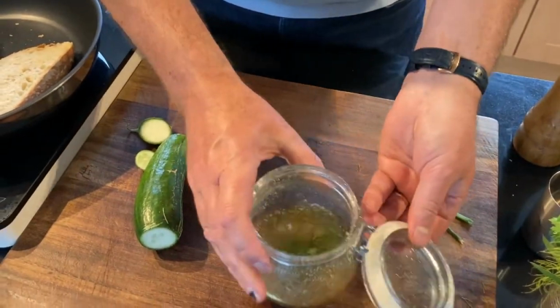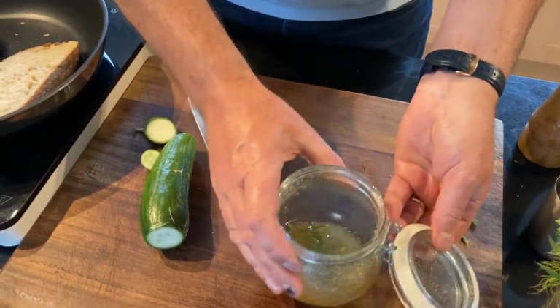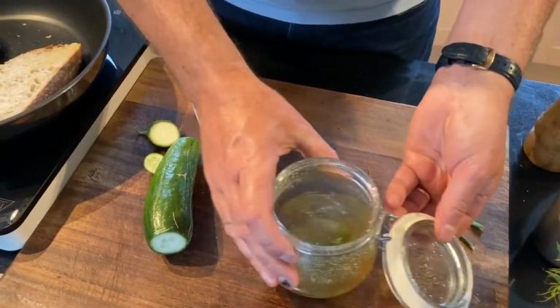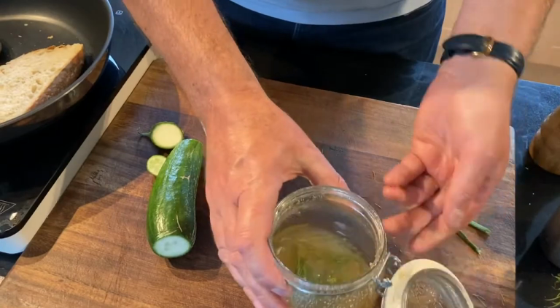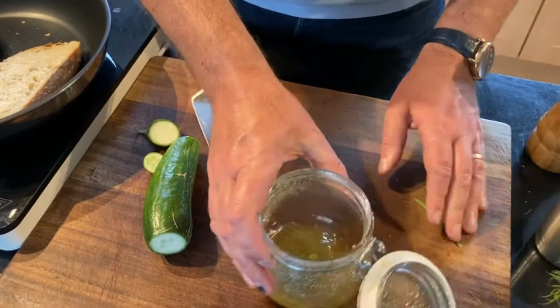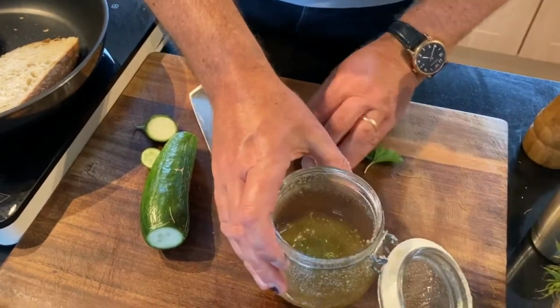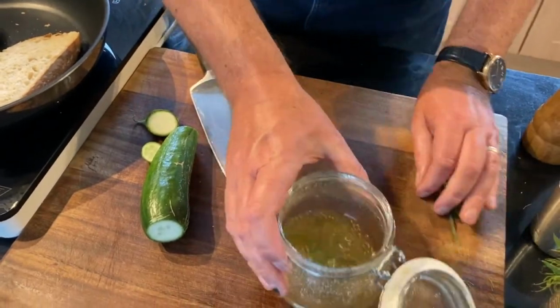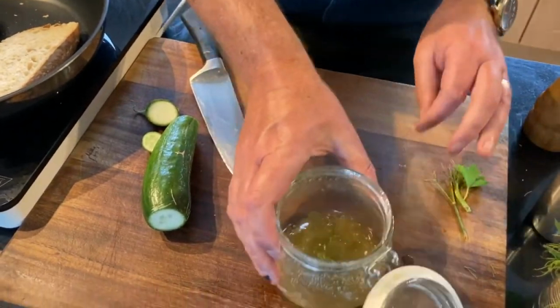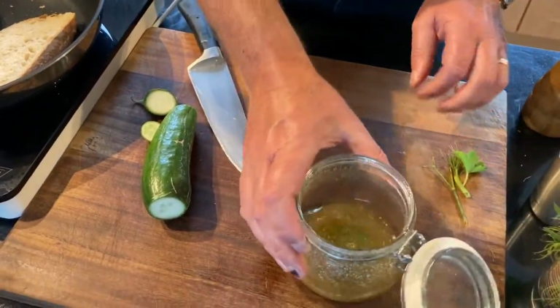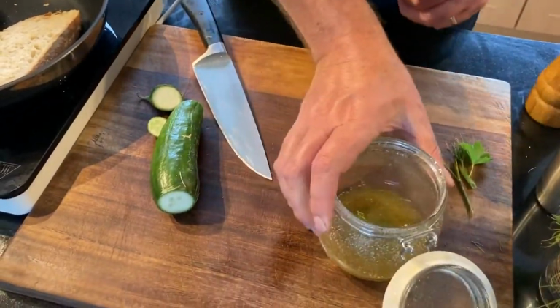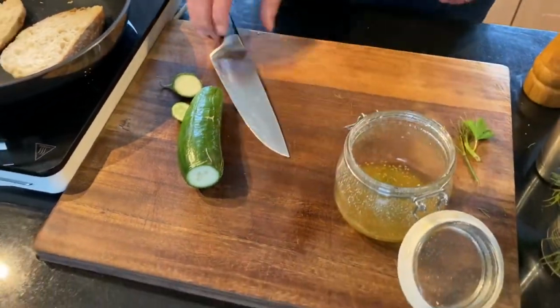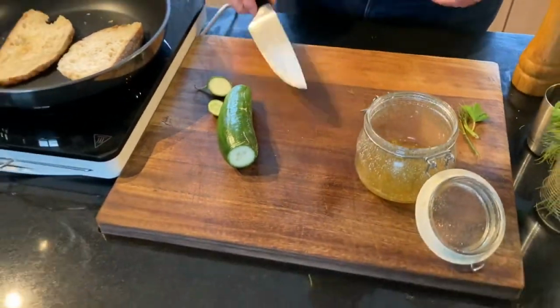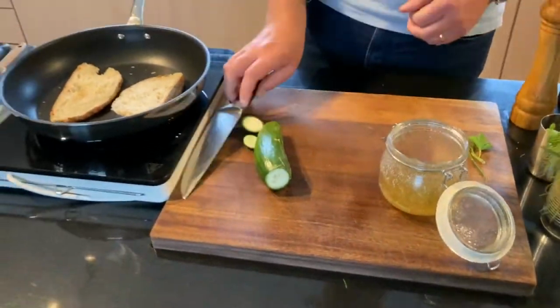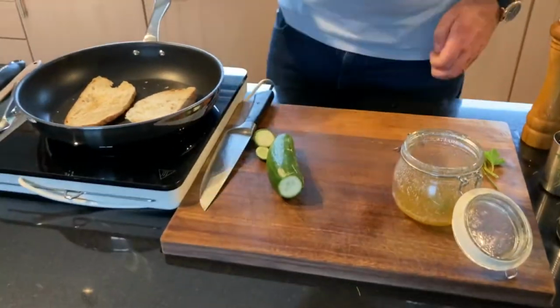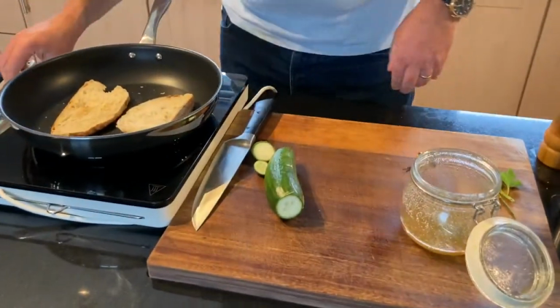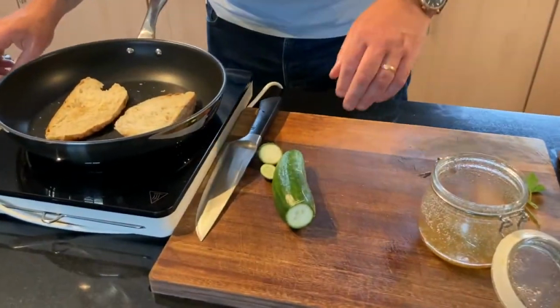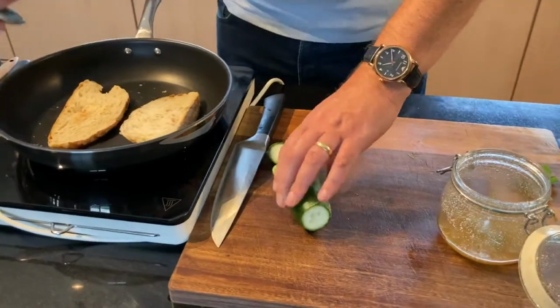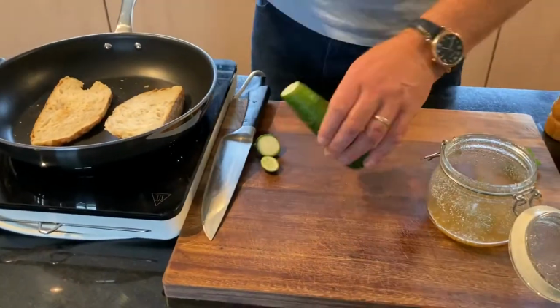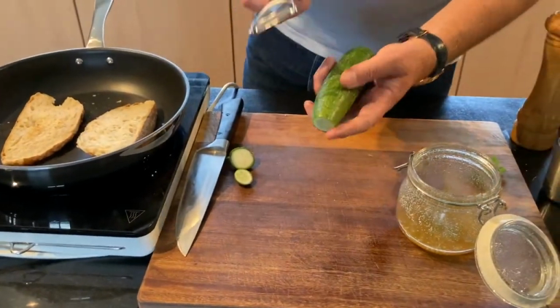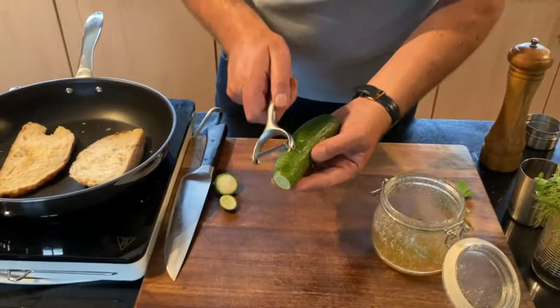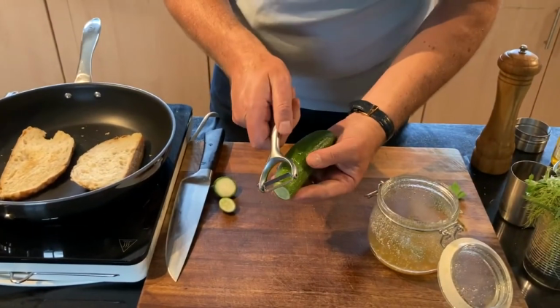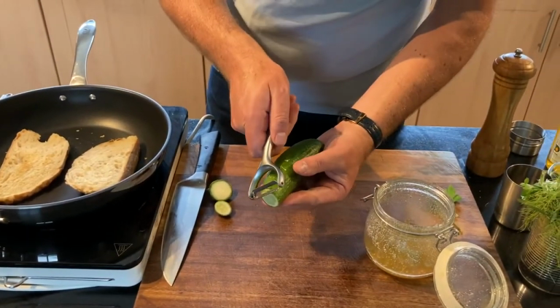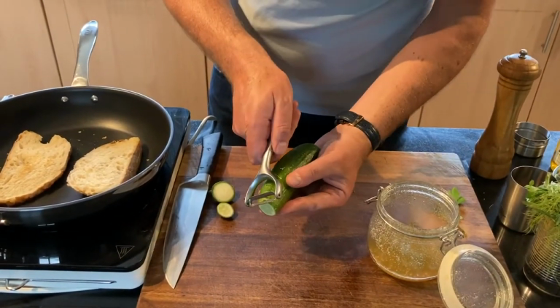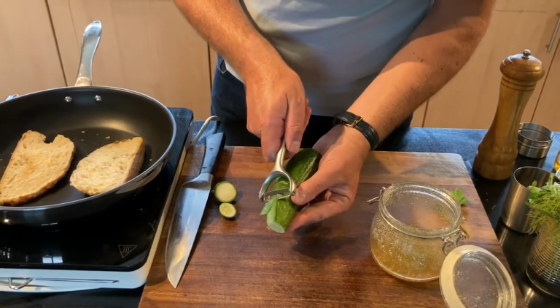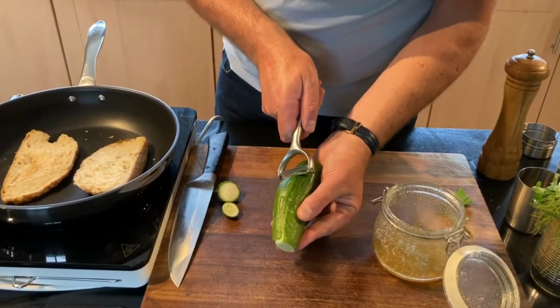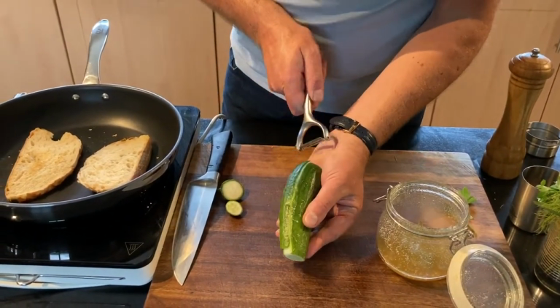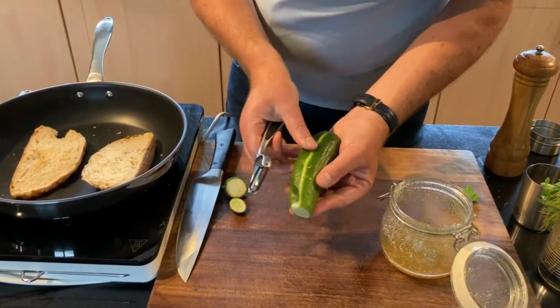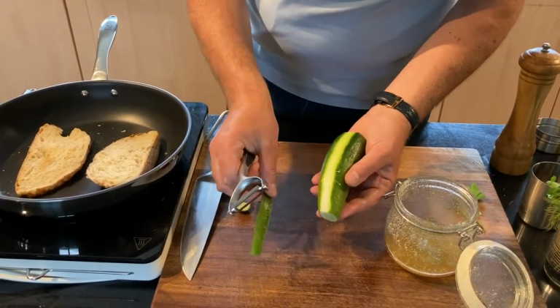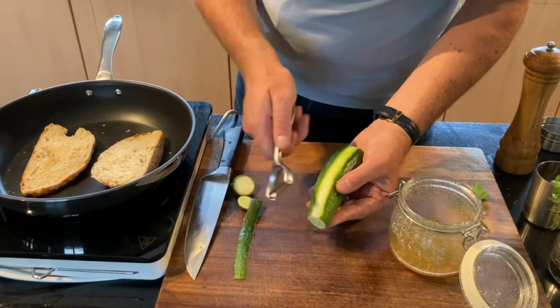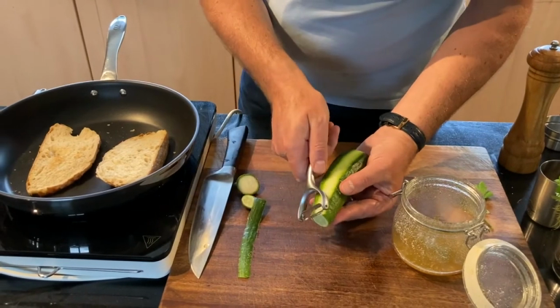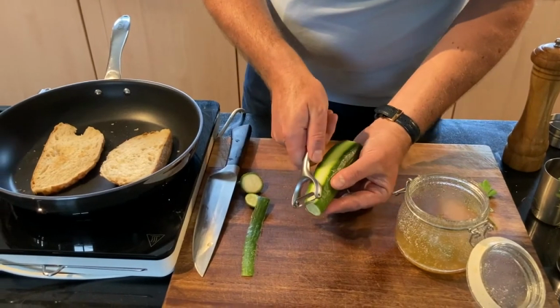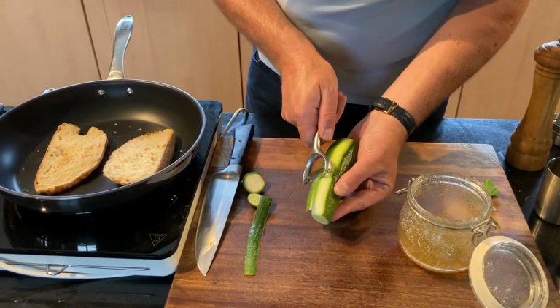That smells beautiful. There's a sweetness coming from the sugar, and there's a nice sourness and bitterness that's going to come directly from the white wine vinegar. So now back to our cucumber — just take your typical vegetable peeler, and we'll remove the peeling on that.